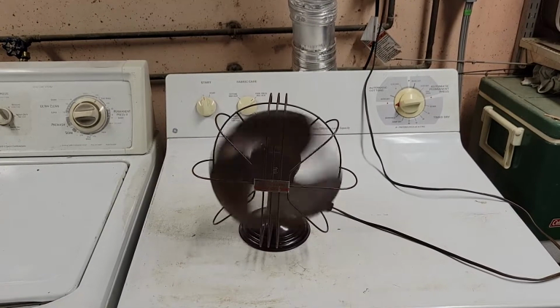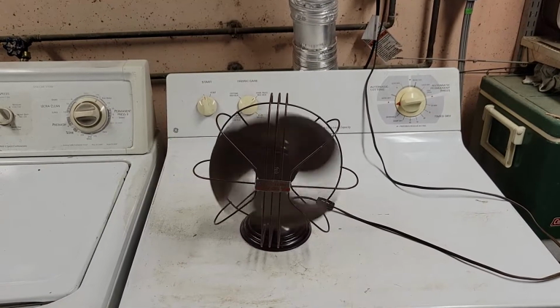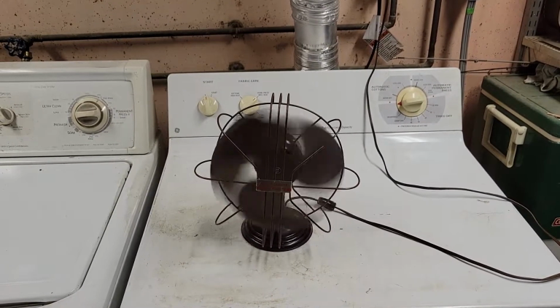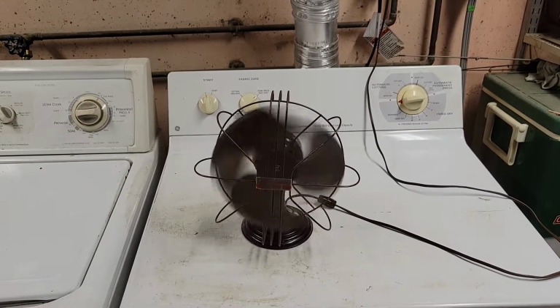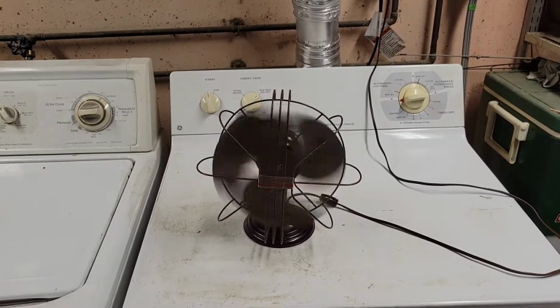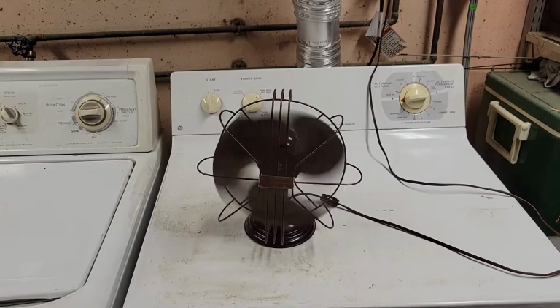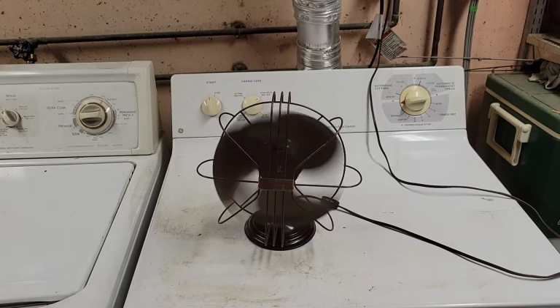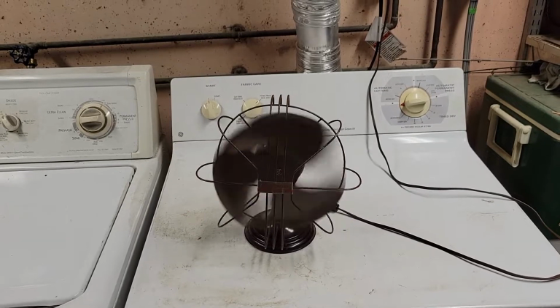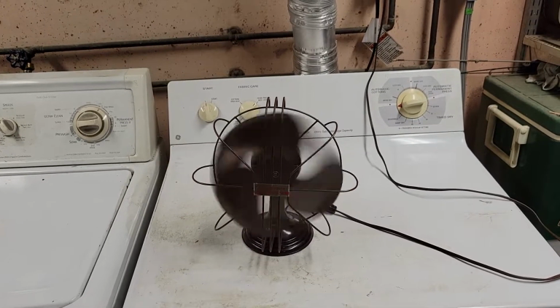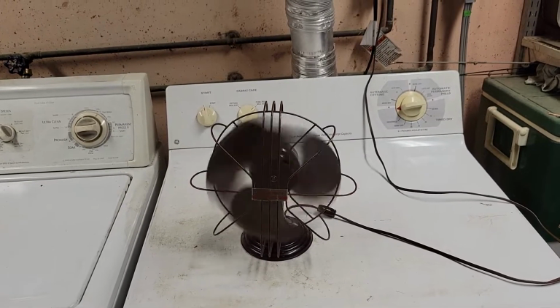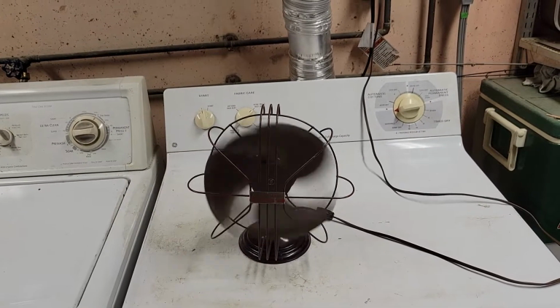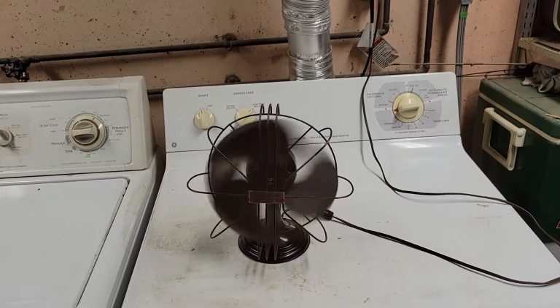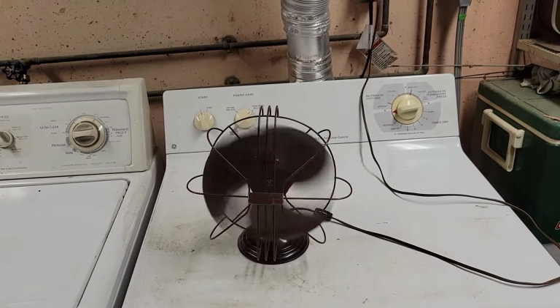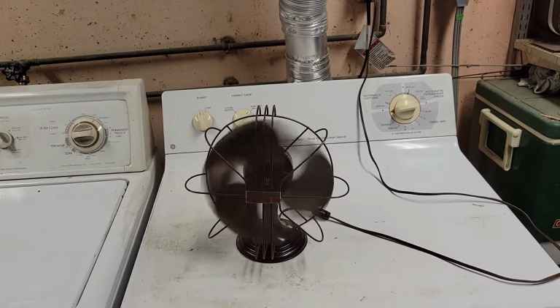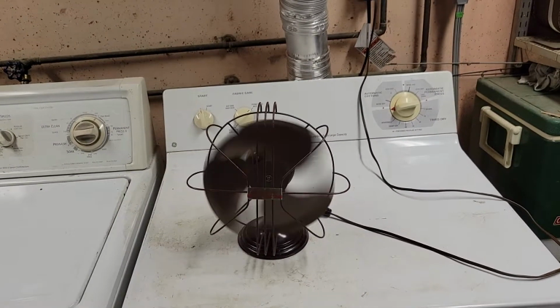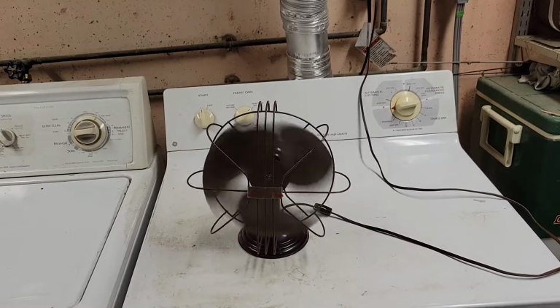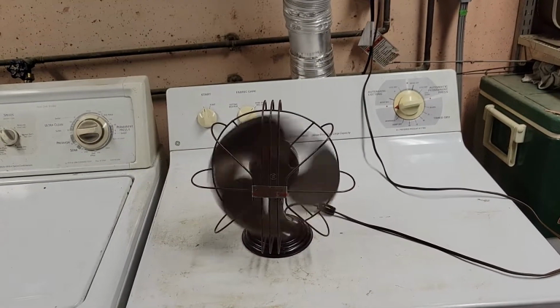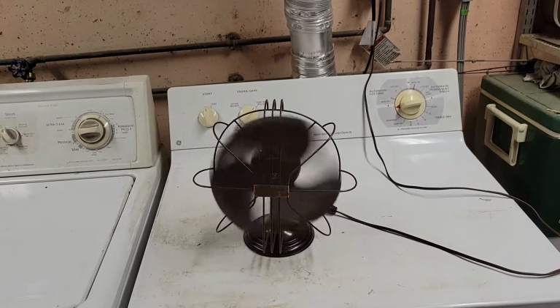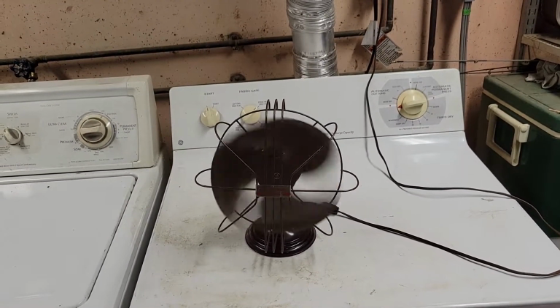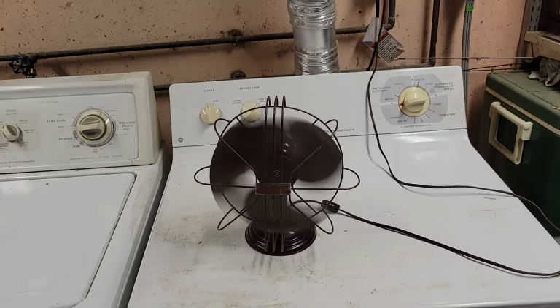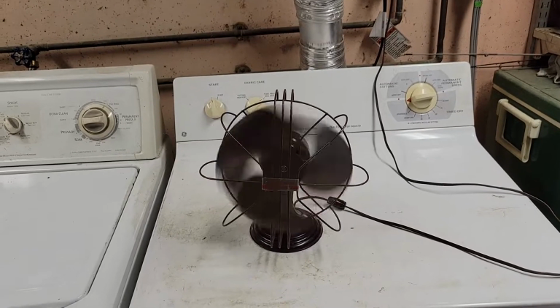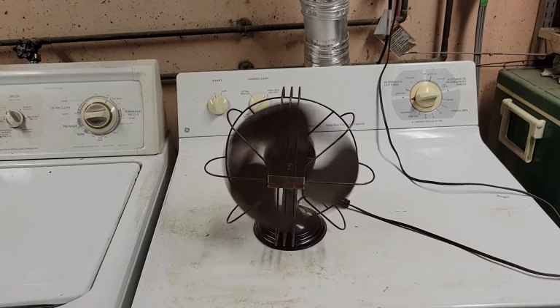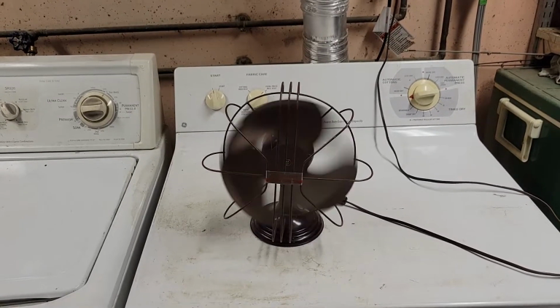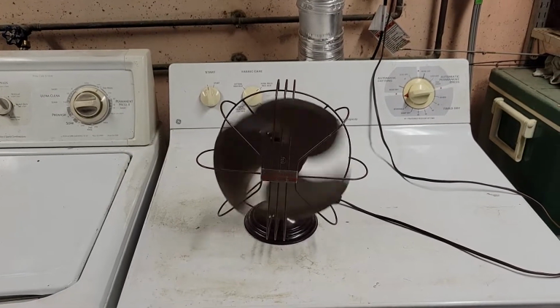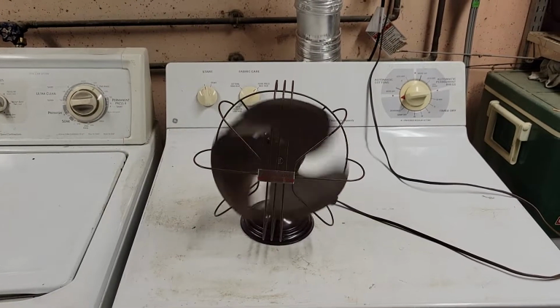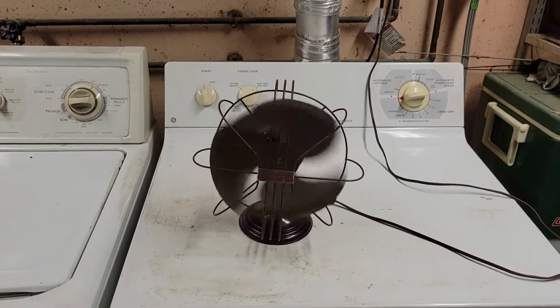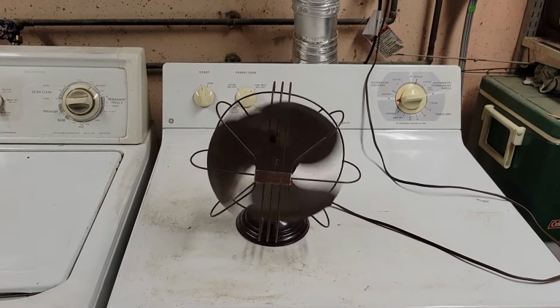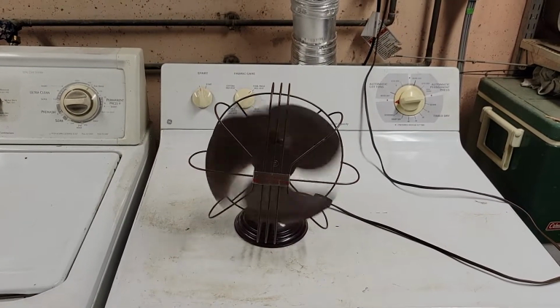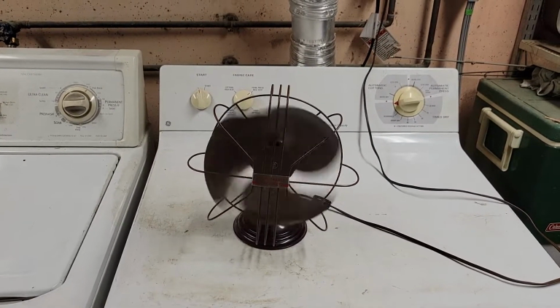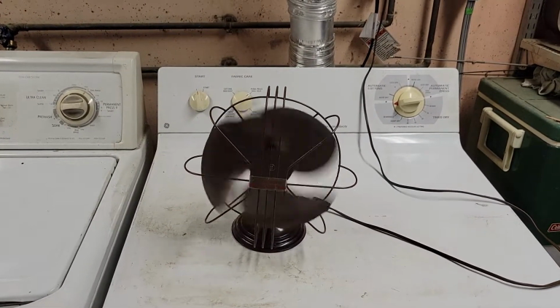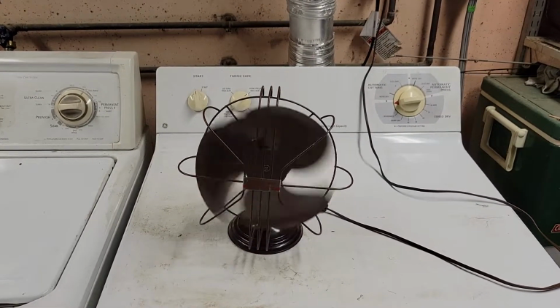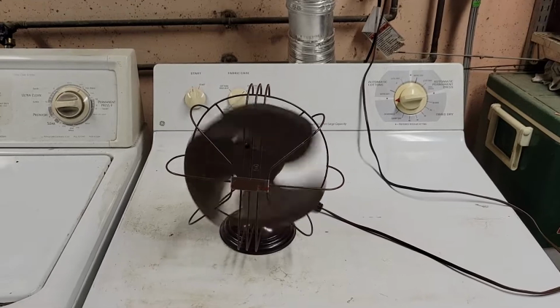The fan runs smooth, very quiet, throws out a modest breeze — nothing too overbearing, it's good for a small desk. As you can hear, the motor is definitely in need of help.